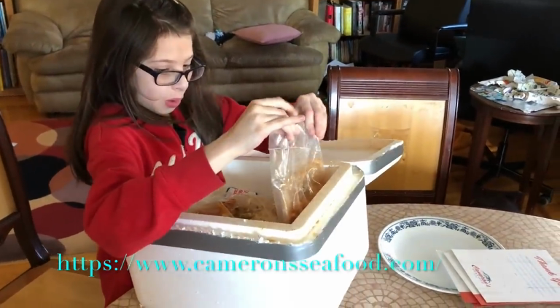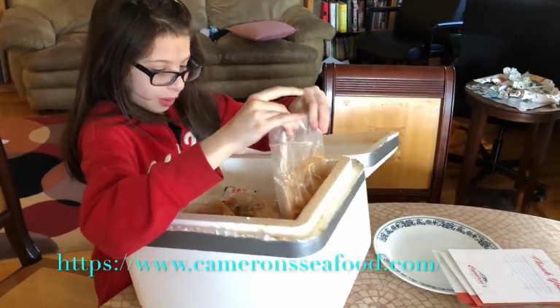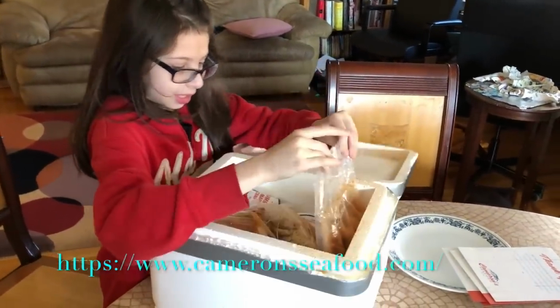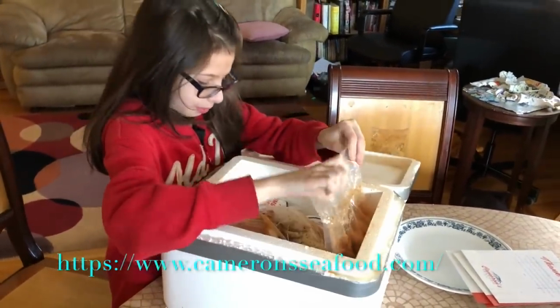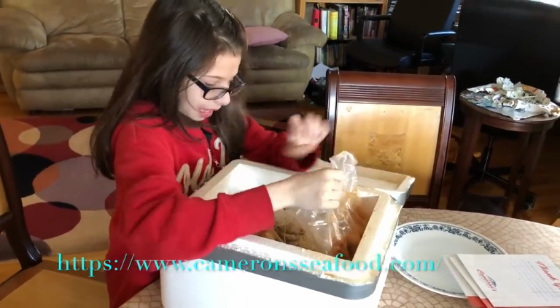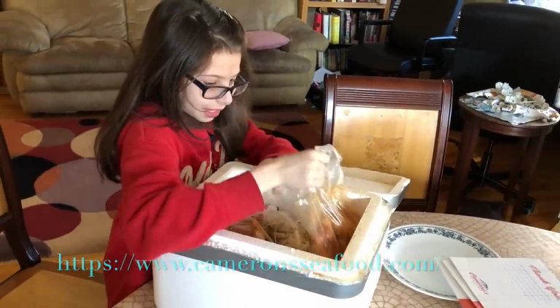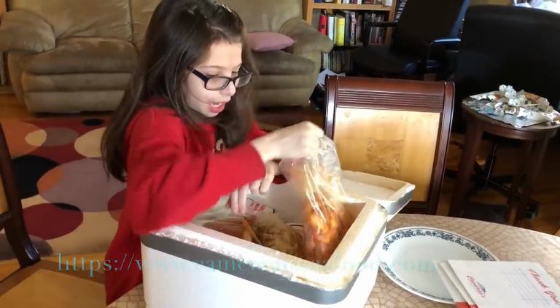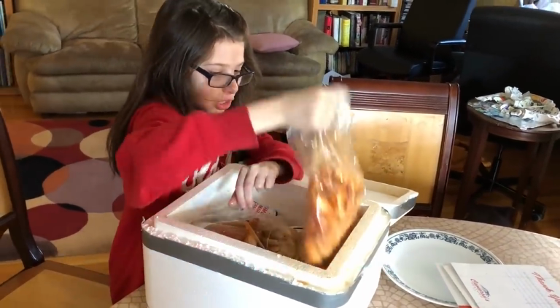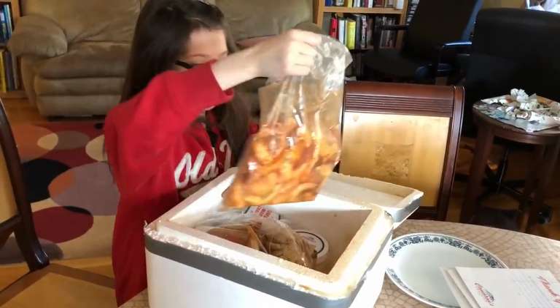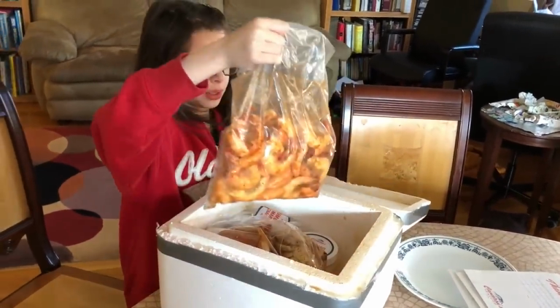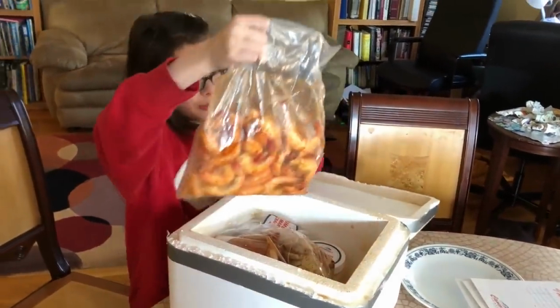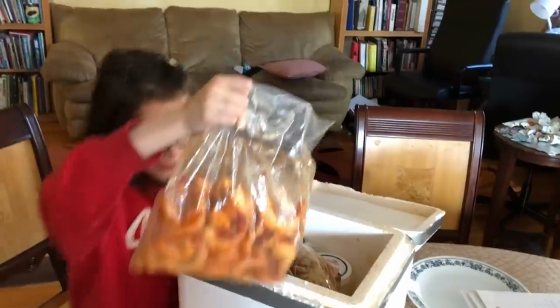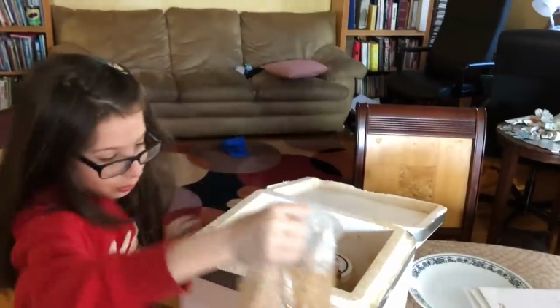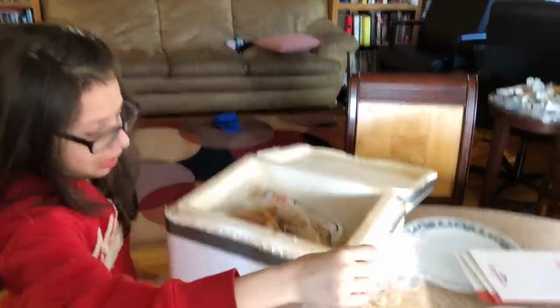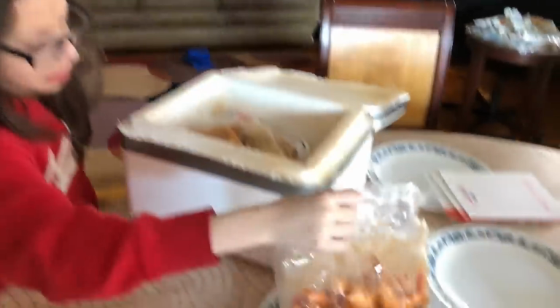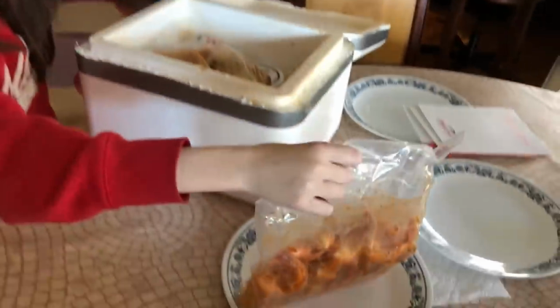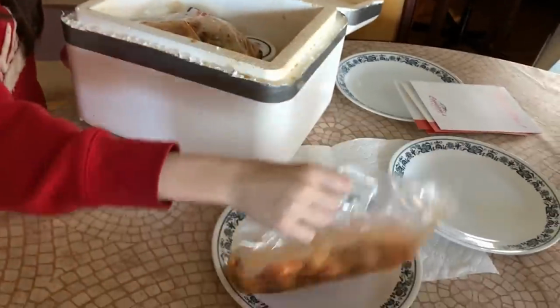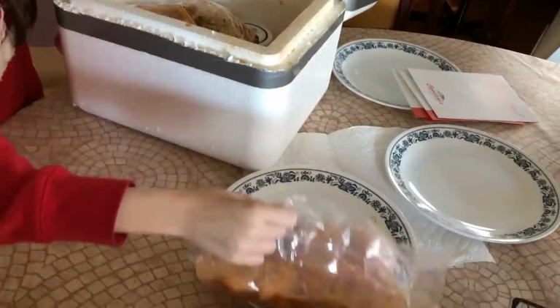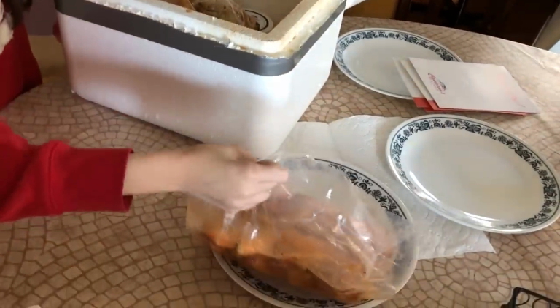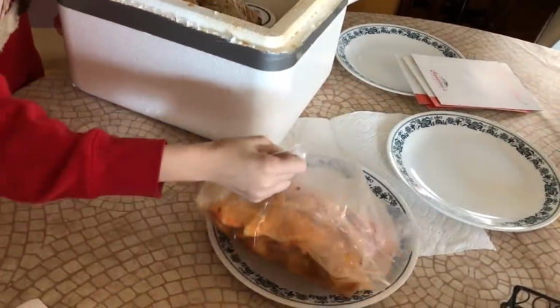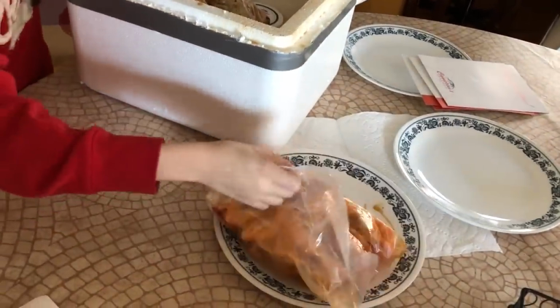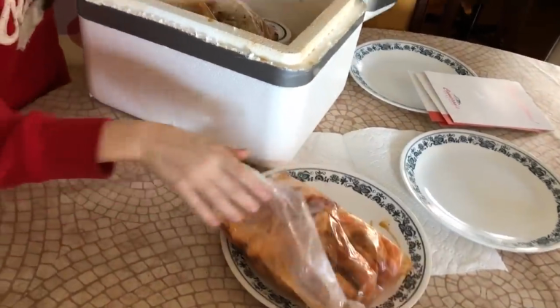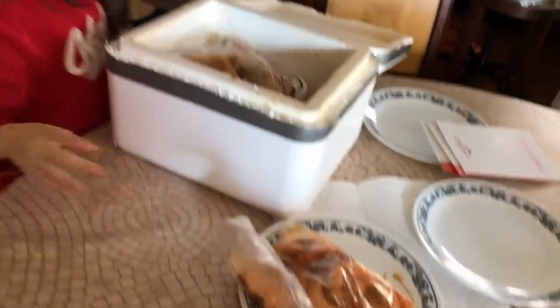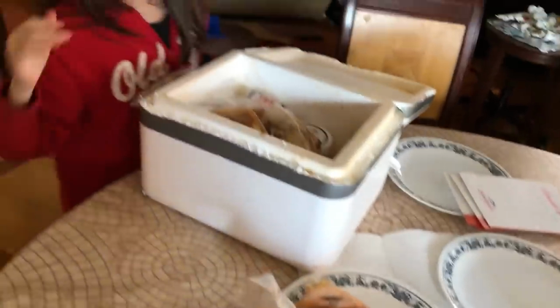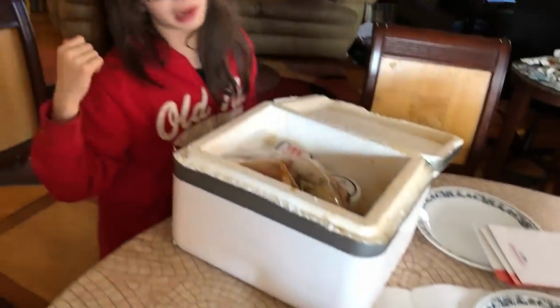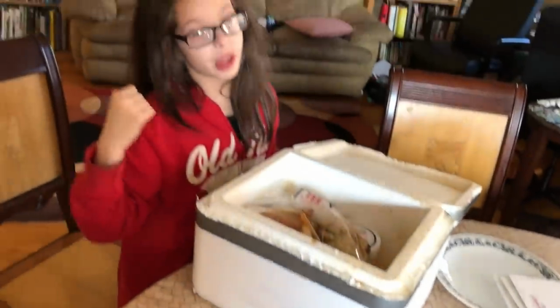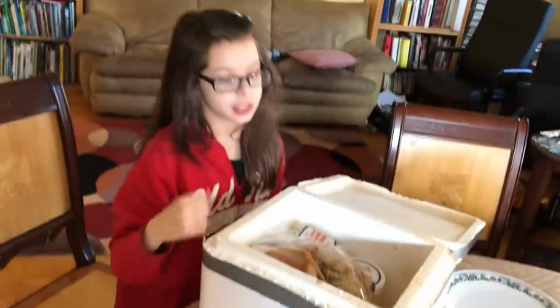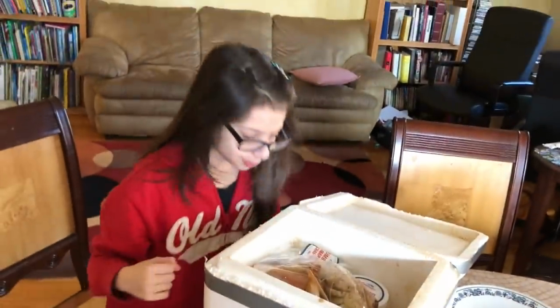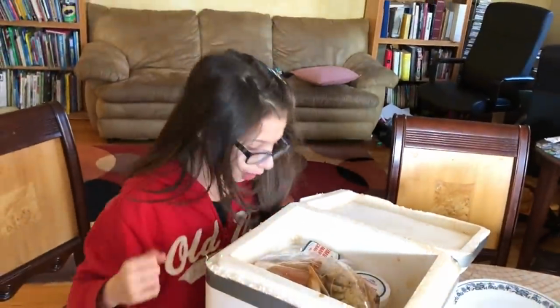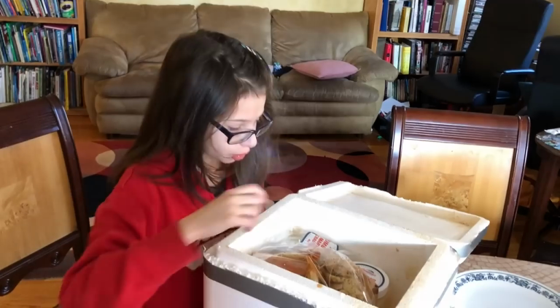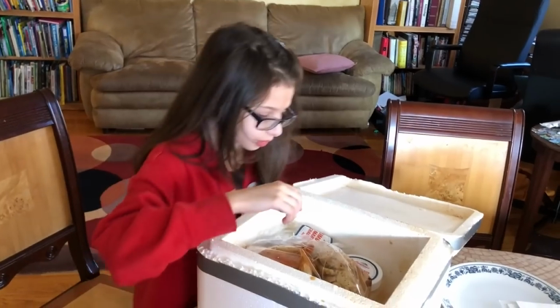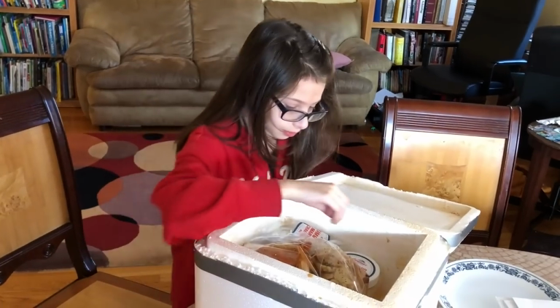So what do you got? I think we got shrimp — wait, no, this is shrimp. That's their famous spiced shrimp. My little brother loves it. Loves shrimp. What else?